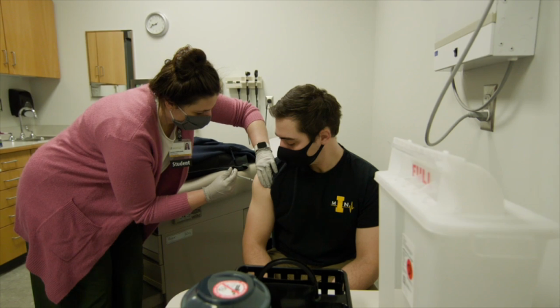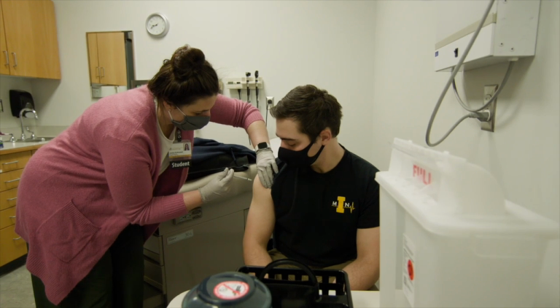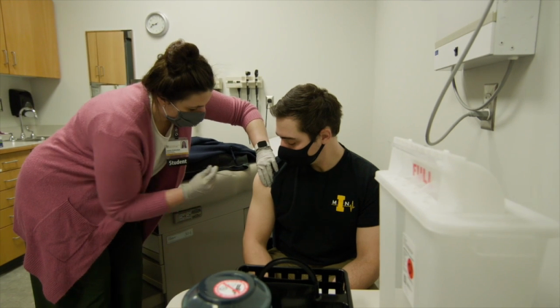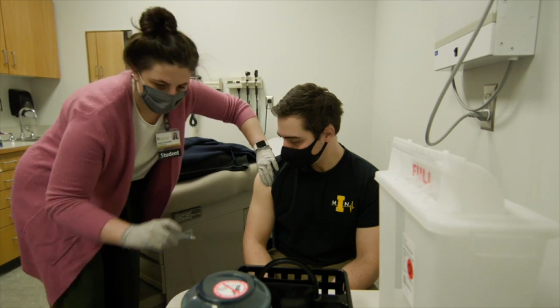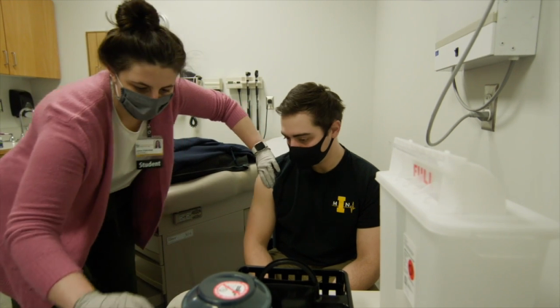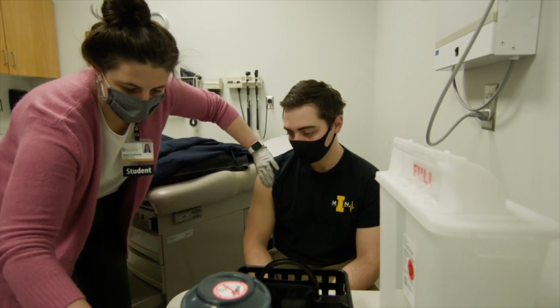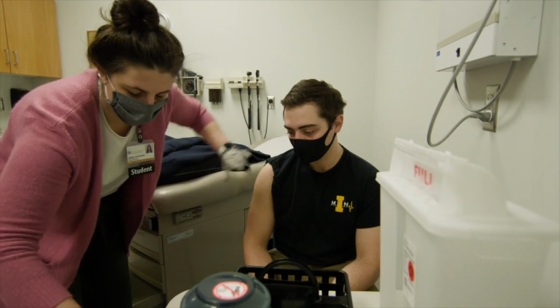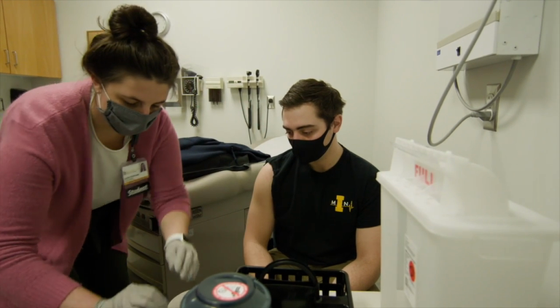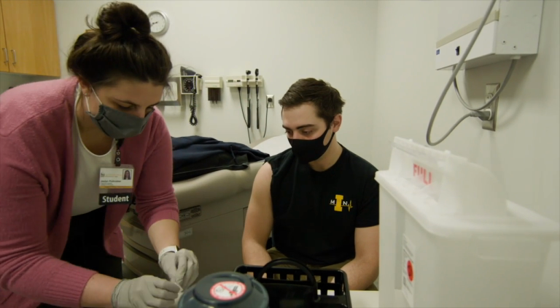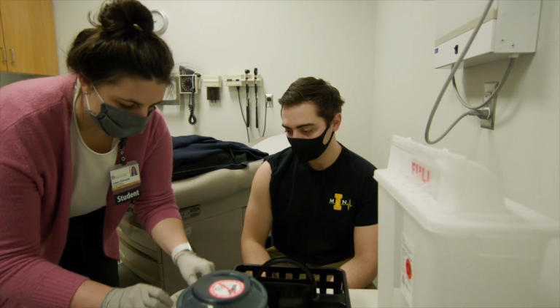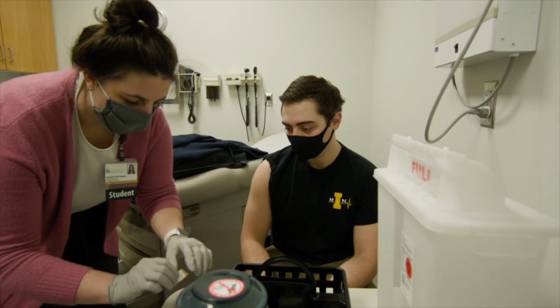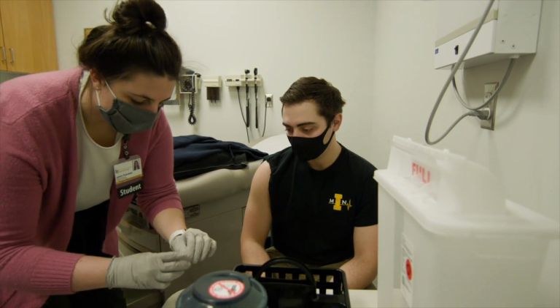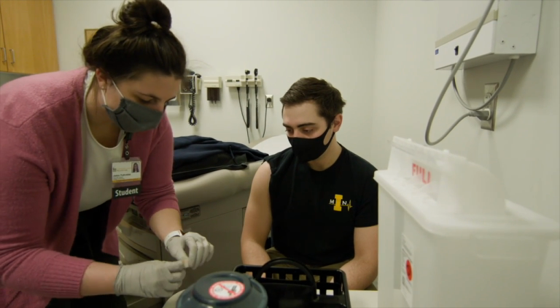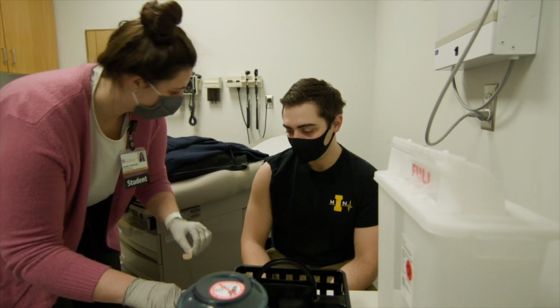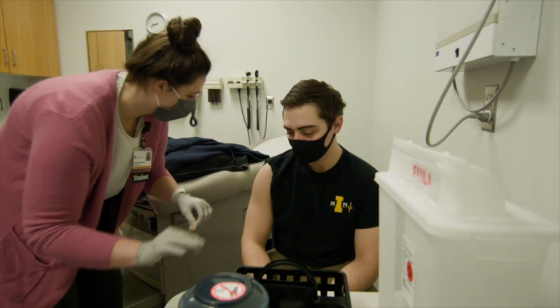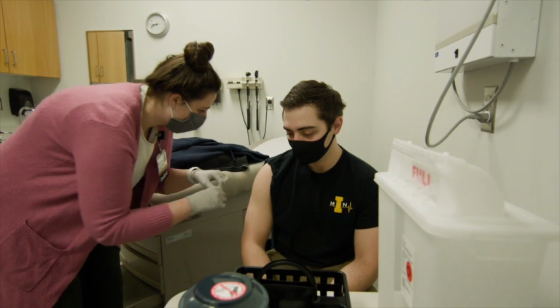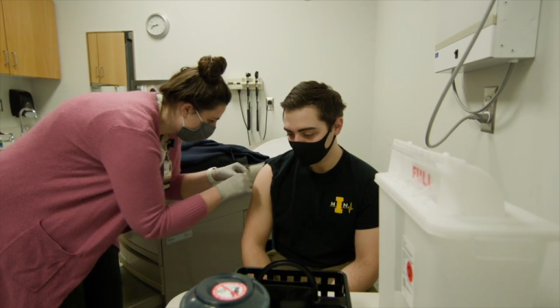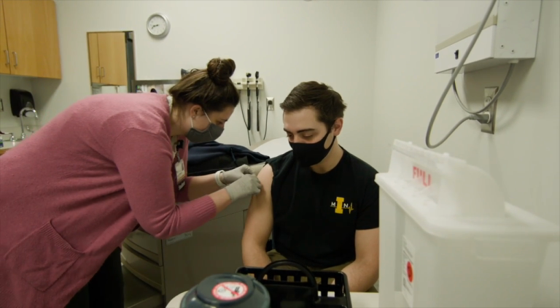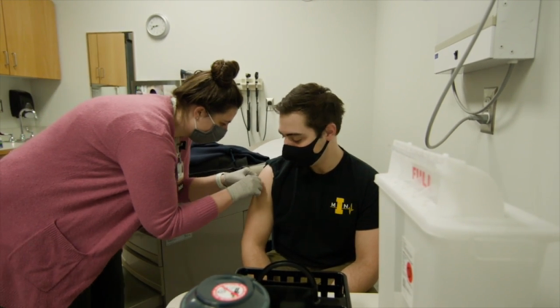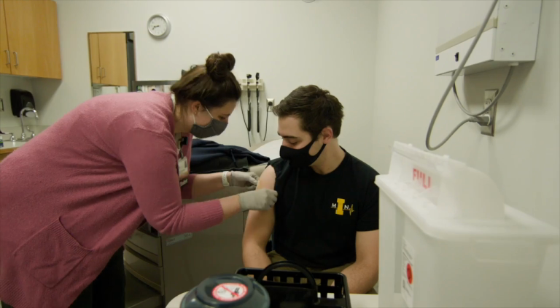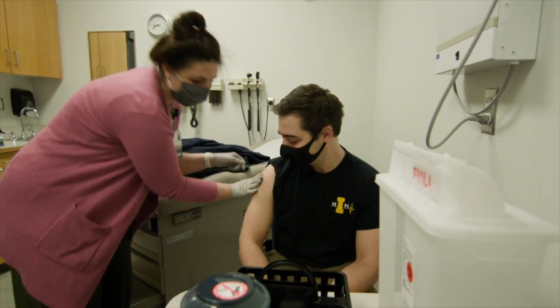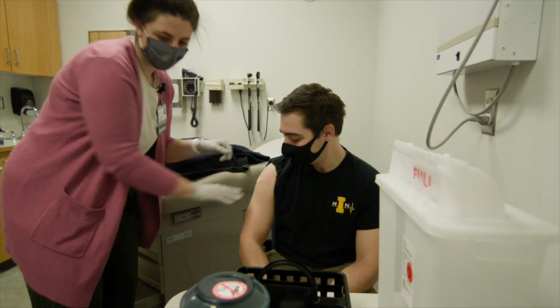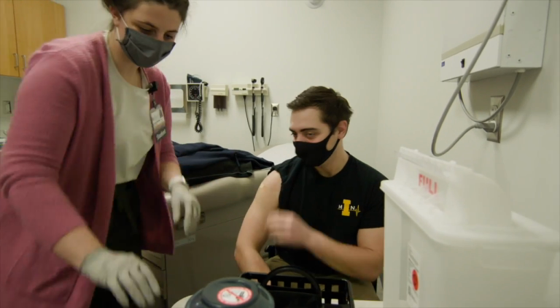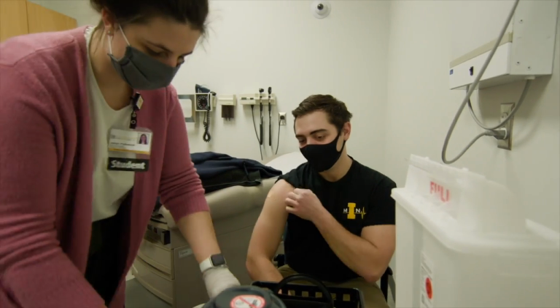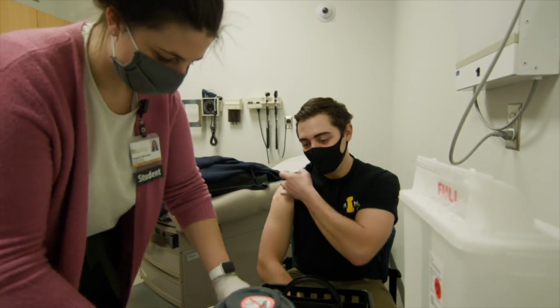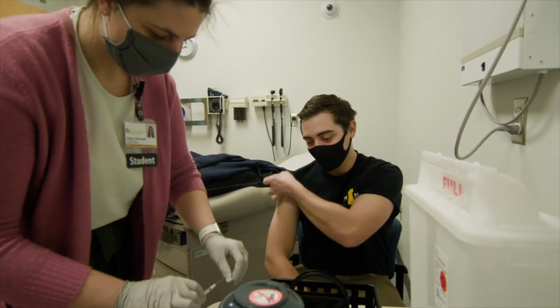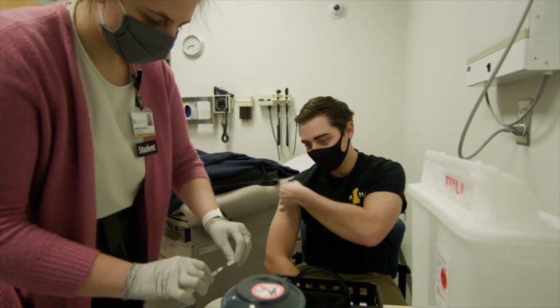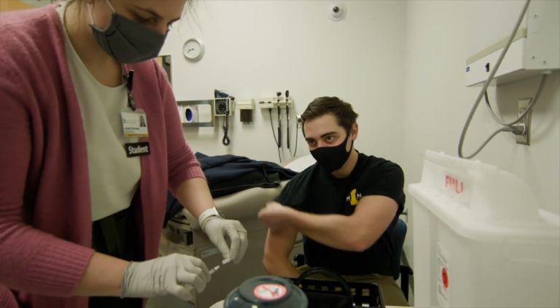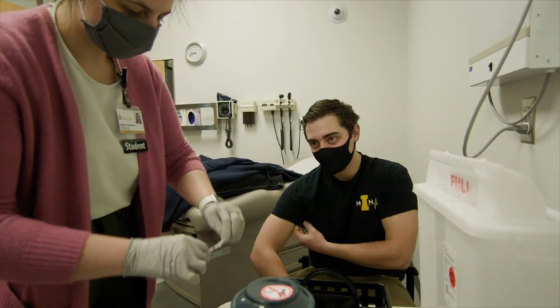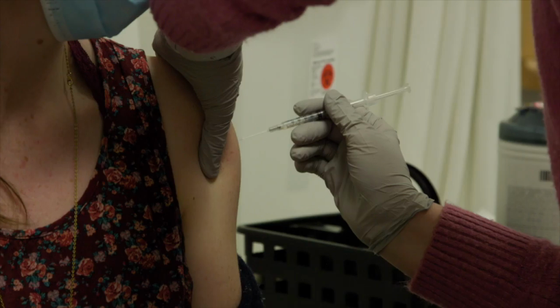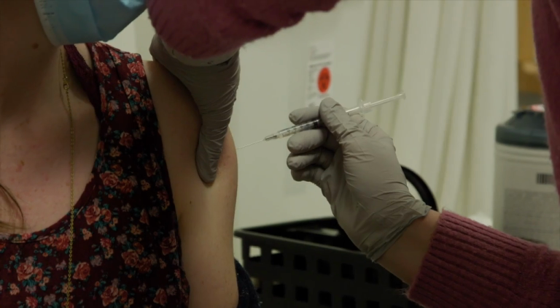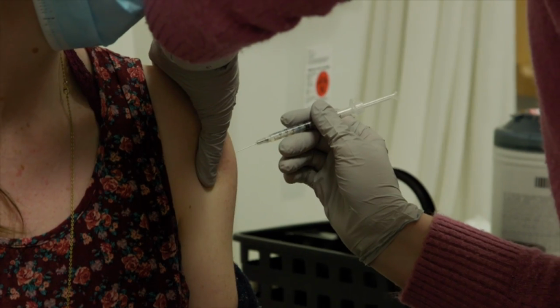They complete a 20-hour nationally accredited continuing education program that culminates in the students administering injections to each other to demonstrate their injection technique.